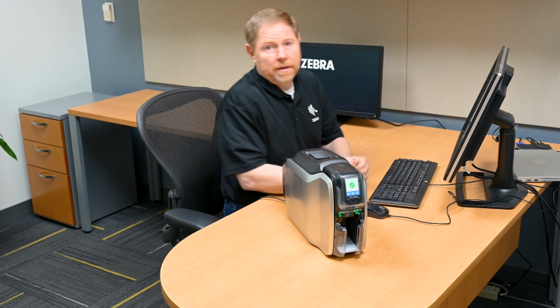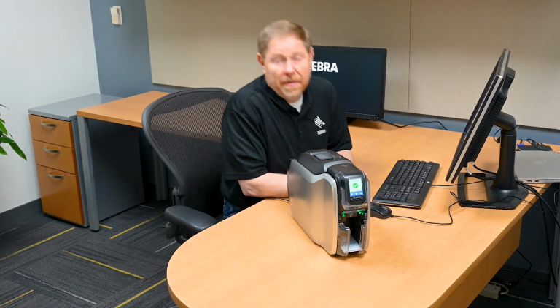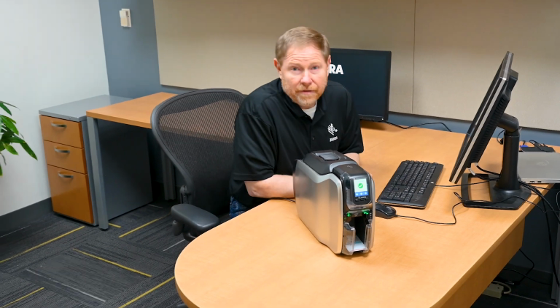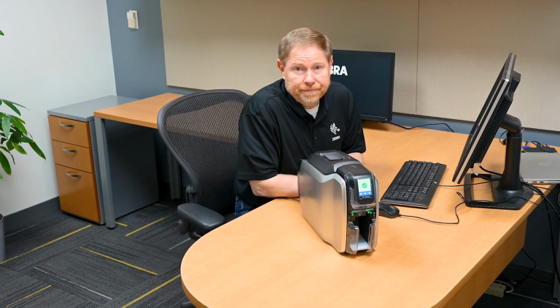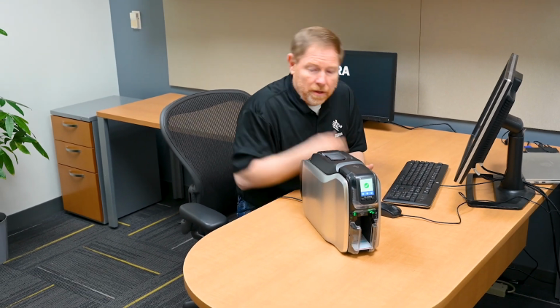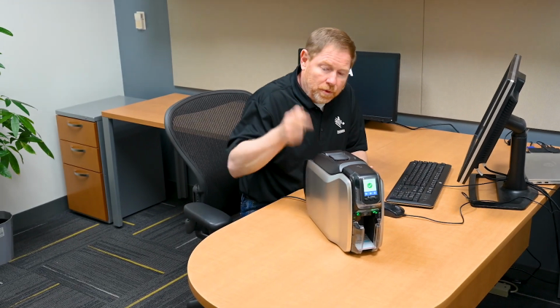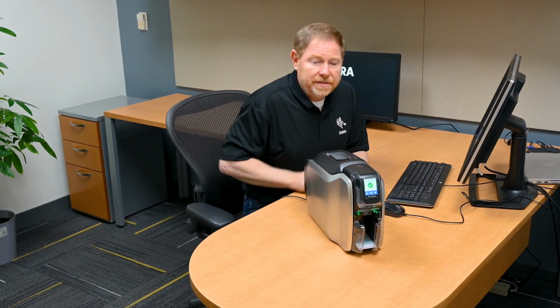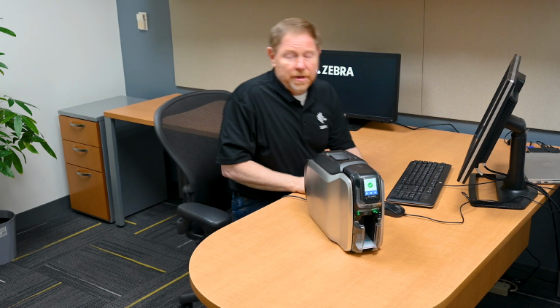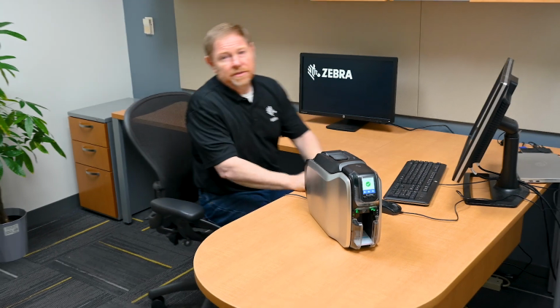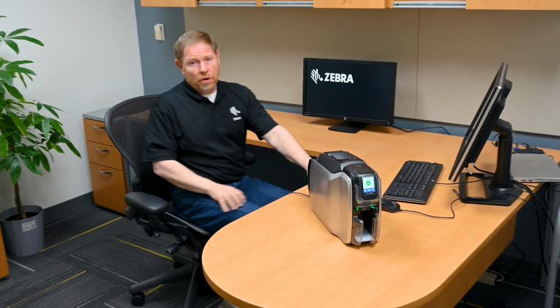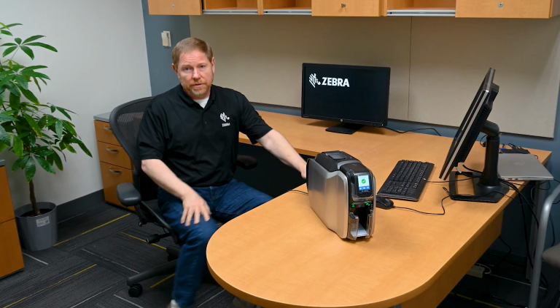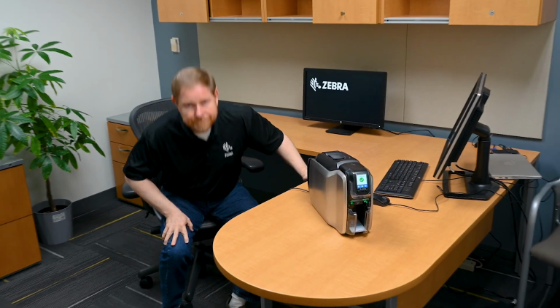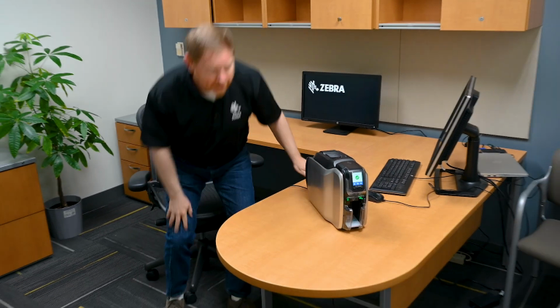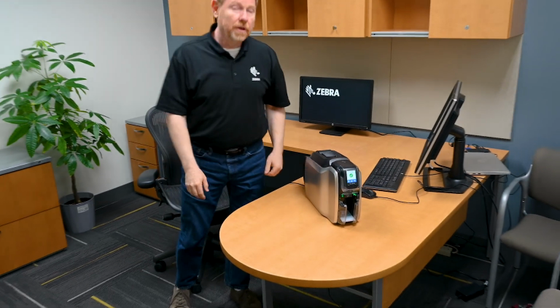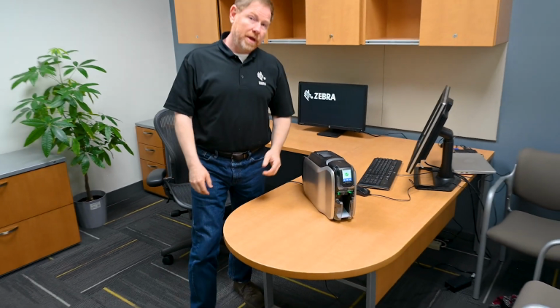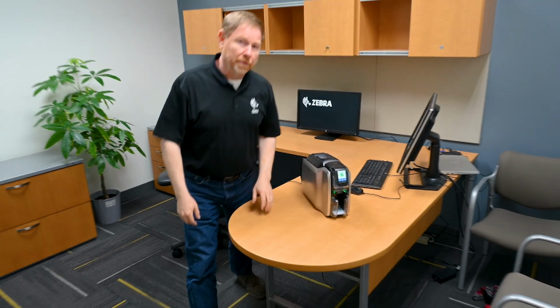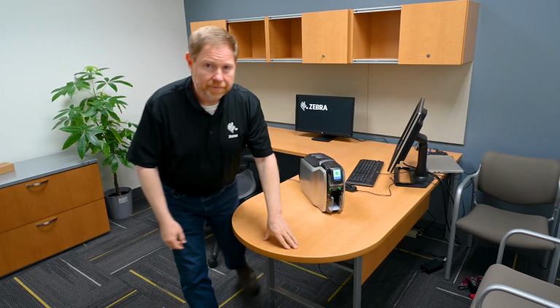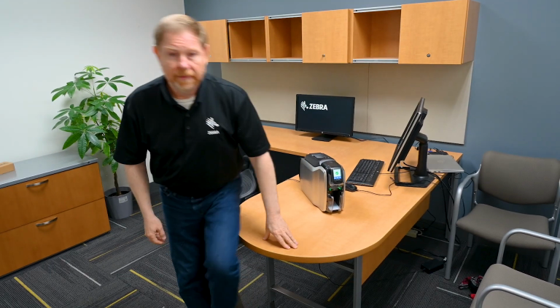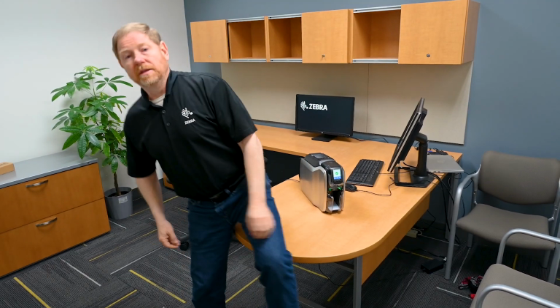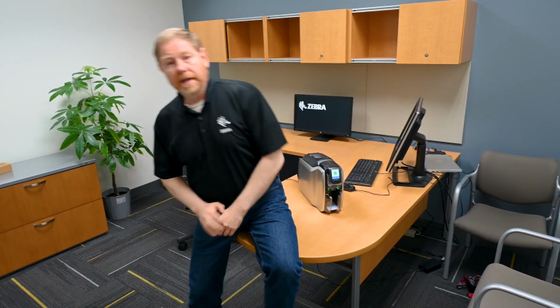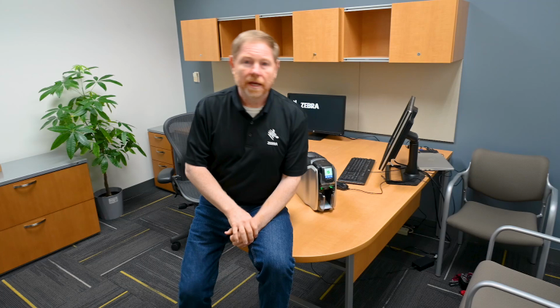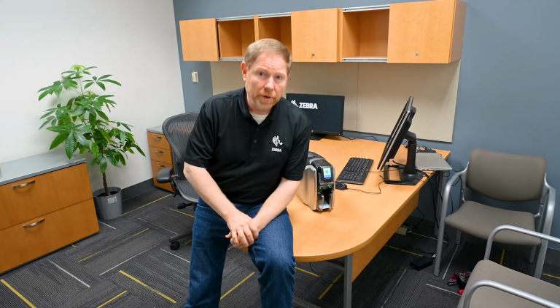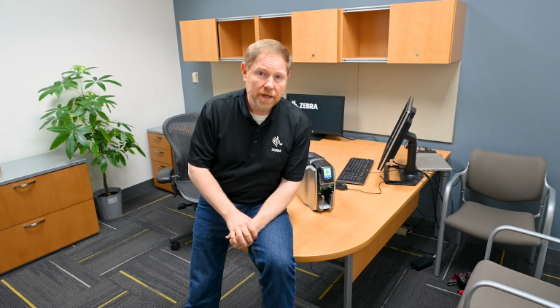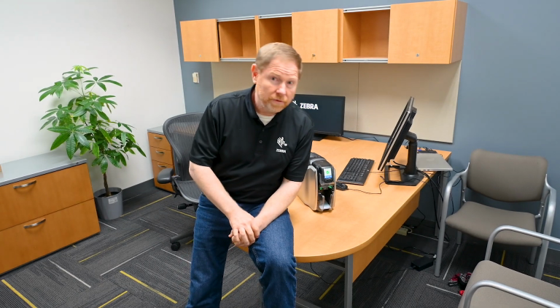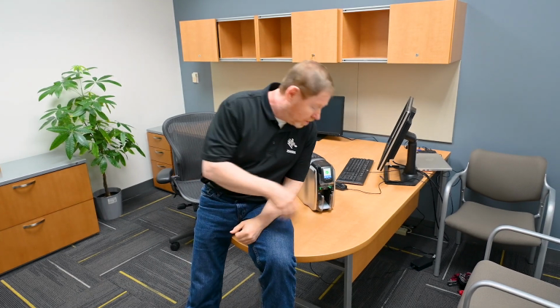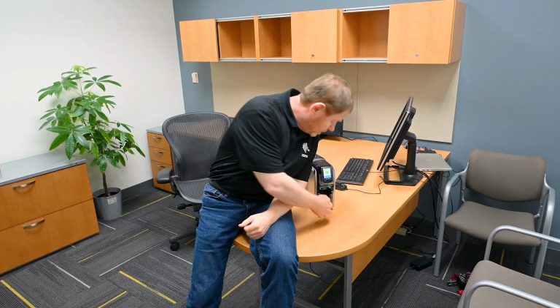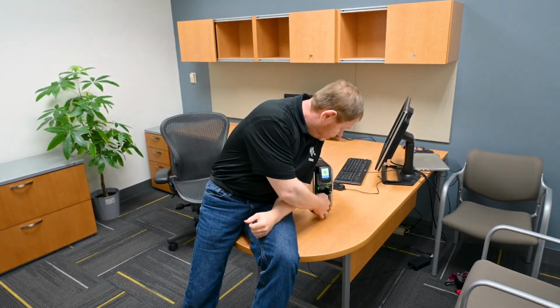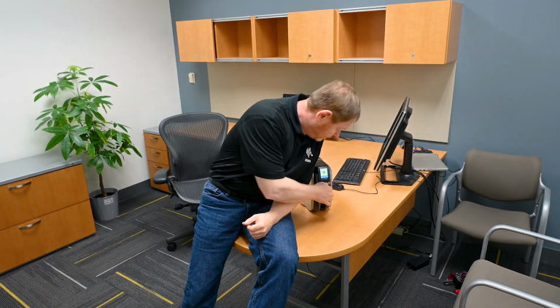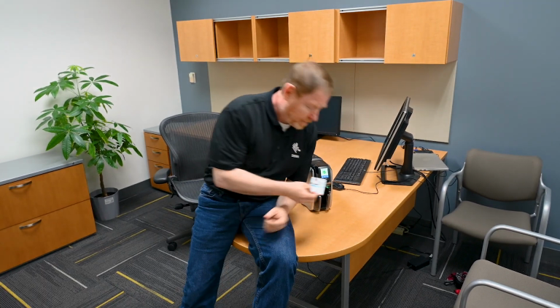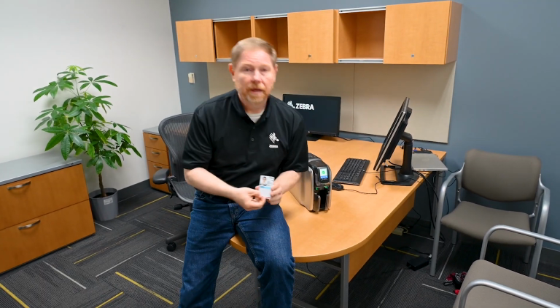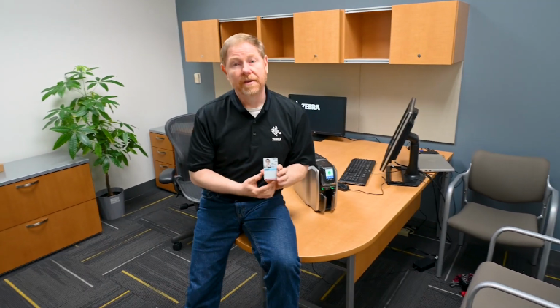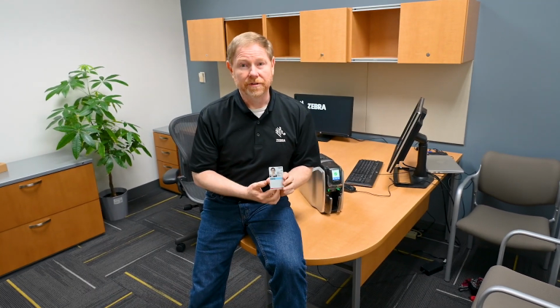And there you have it — with the ZC-300 series card printers and the right components, designing and printing beautiful looking cards has never been easier.